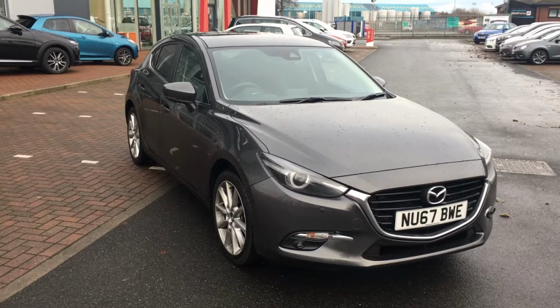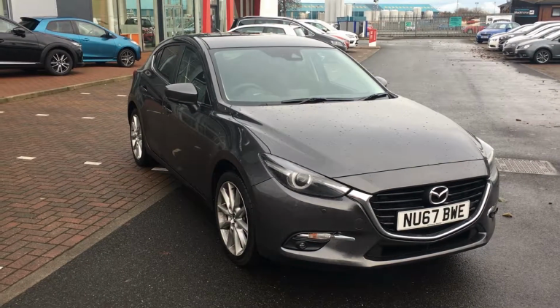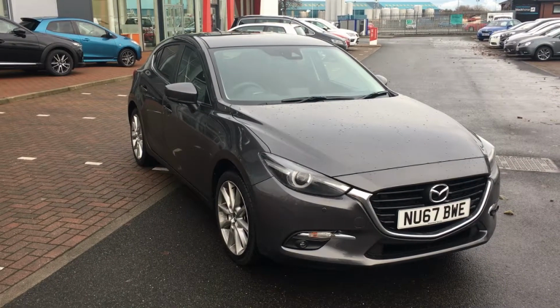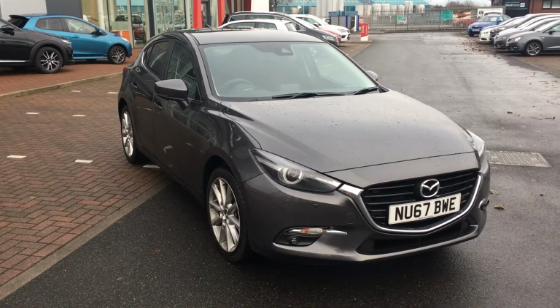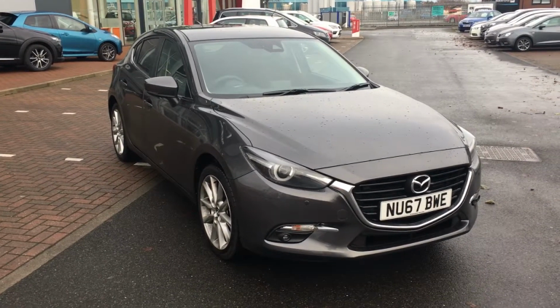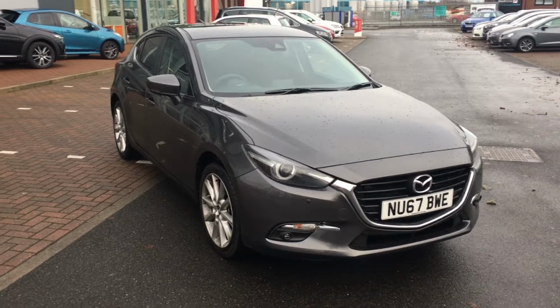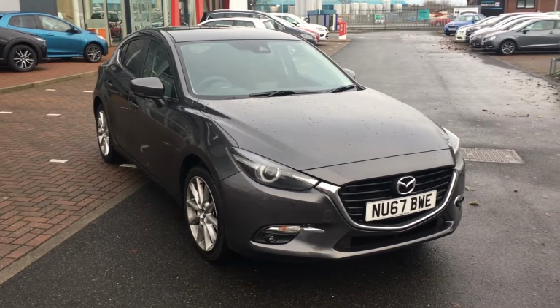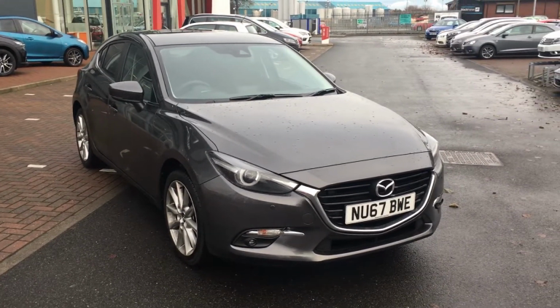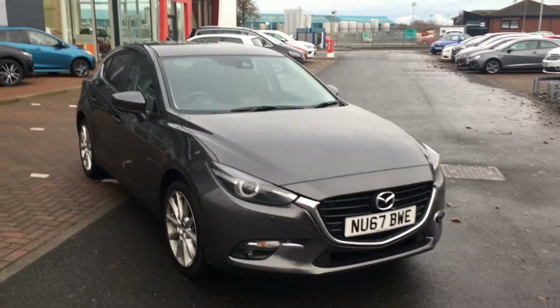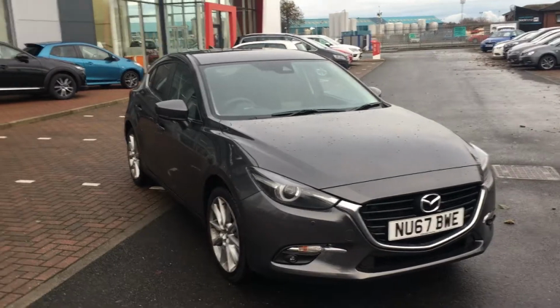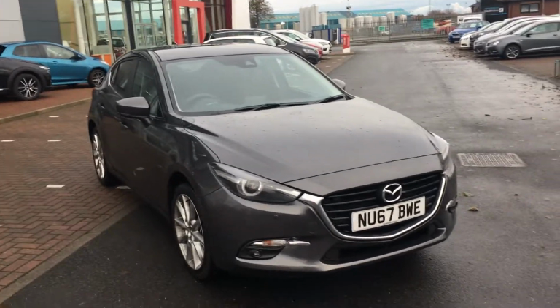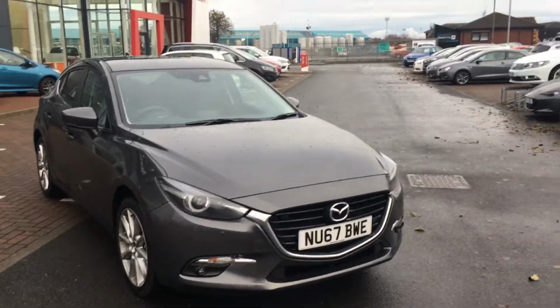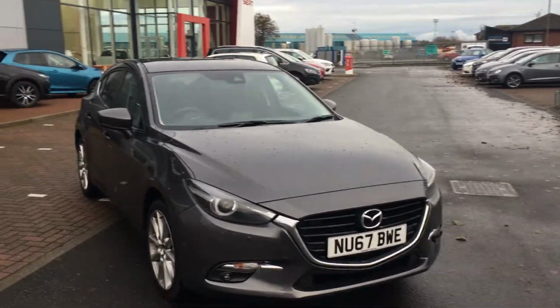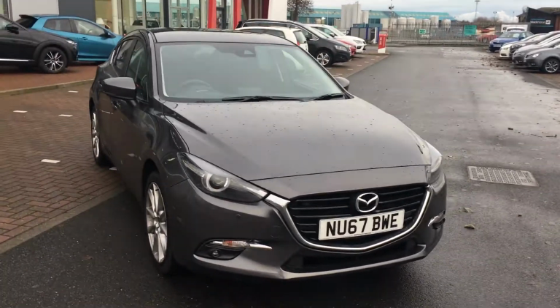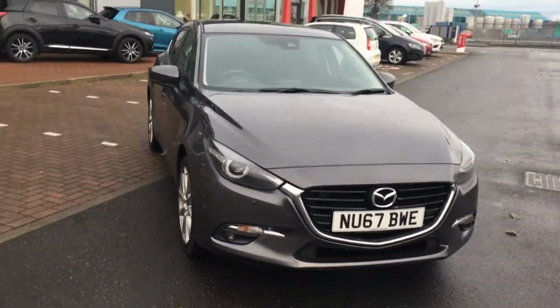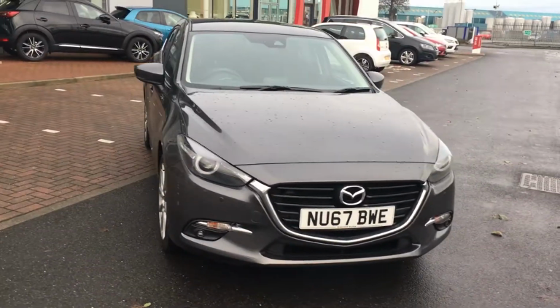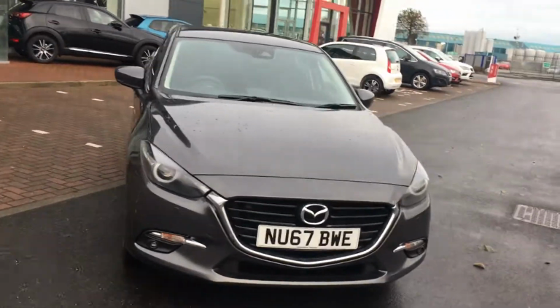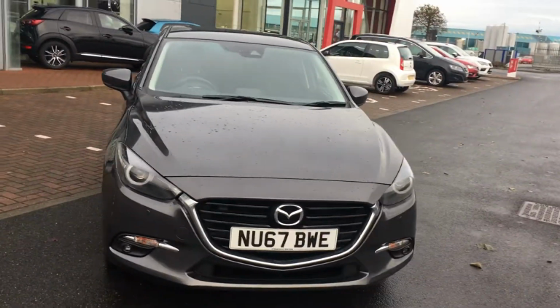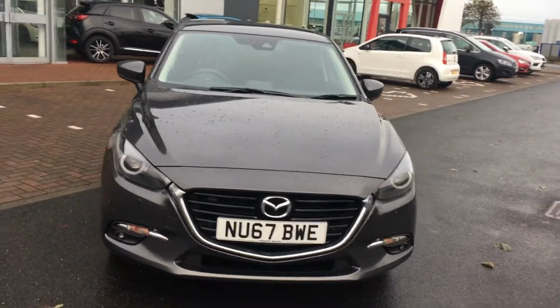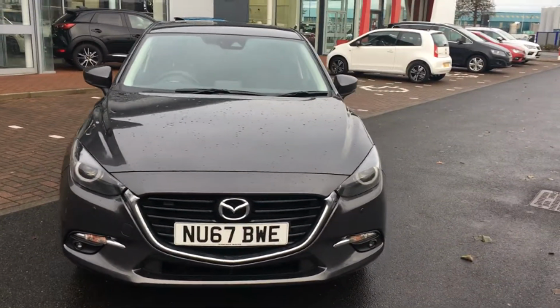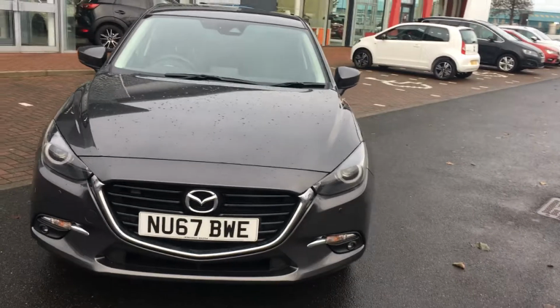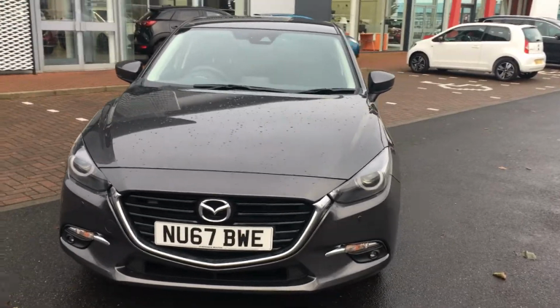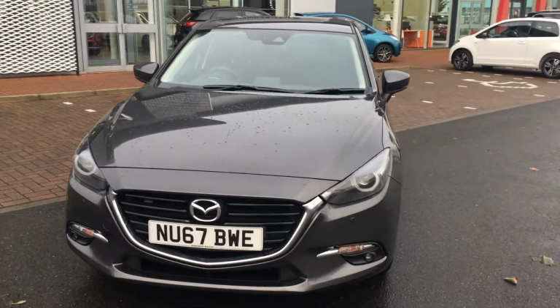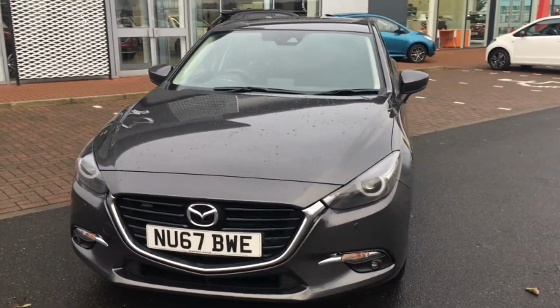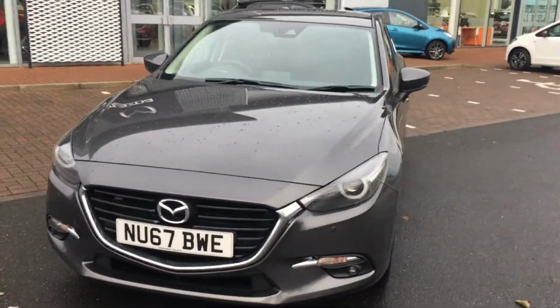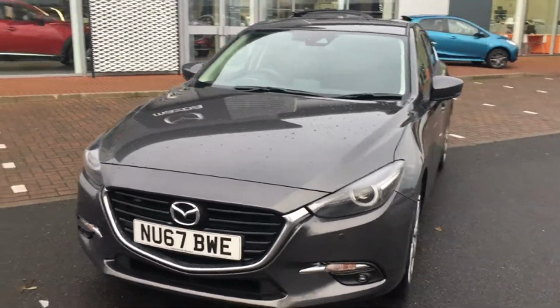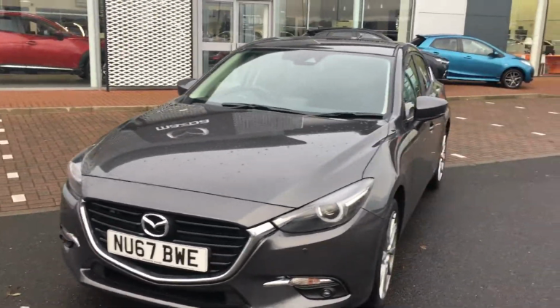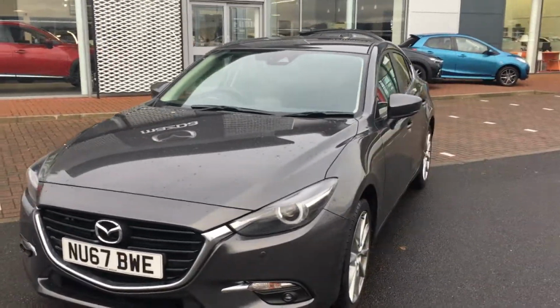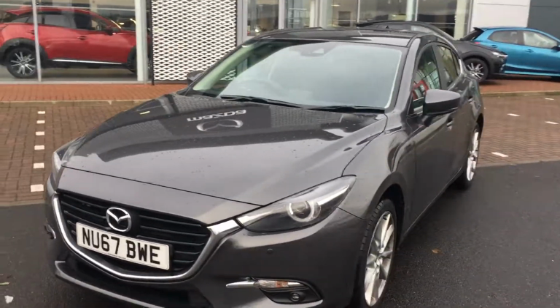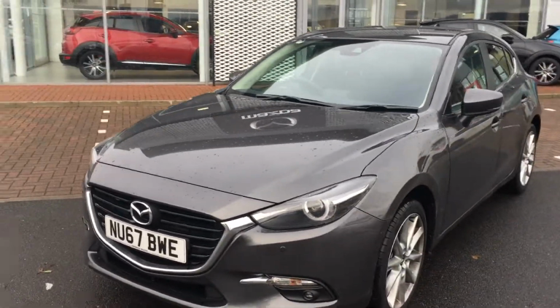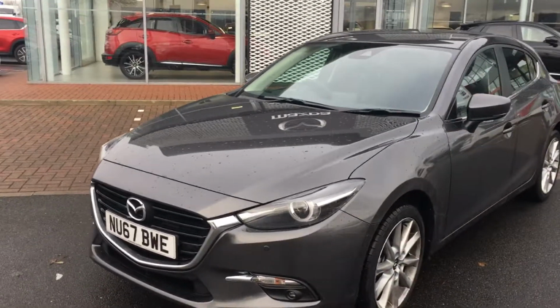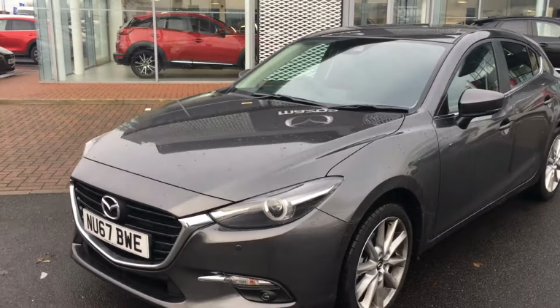Welcome to Jennings Mazda. Today's presentation is on this used Mazda 3 Sportnav. It's a 2 litre petrol. Now with it being a Sportnav version, you do get quite a lot of spec with it.